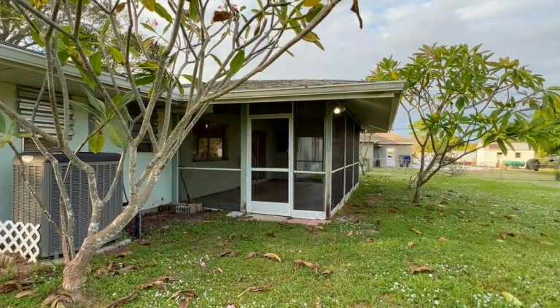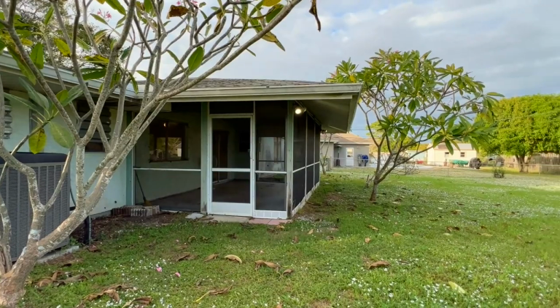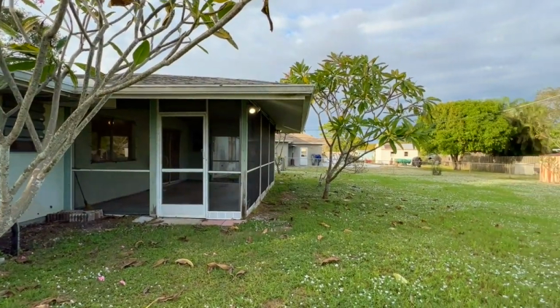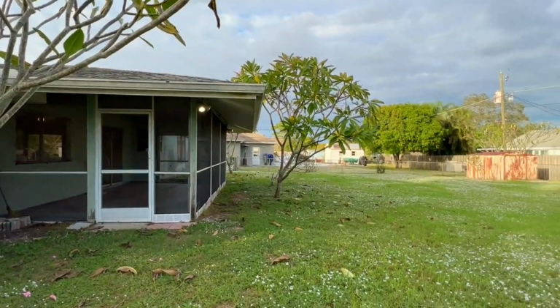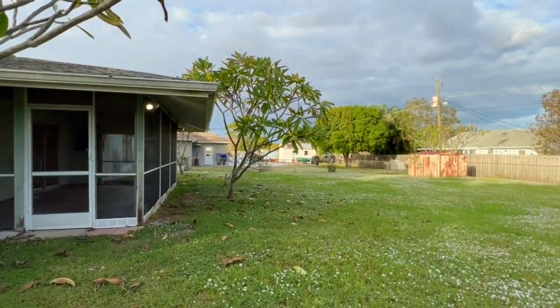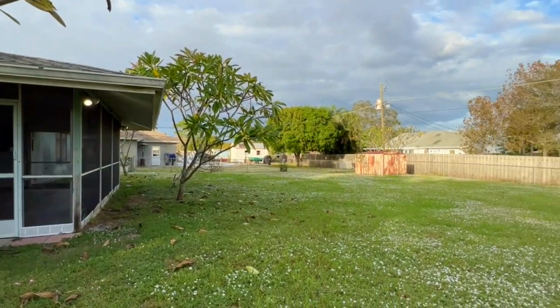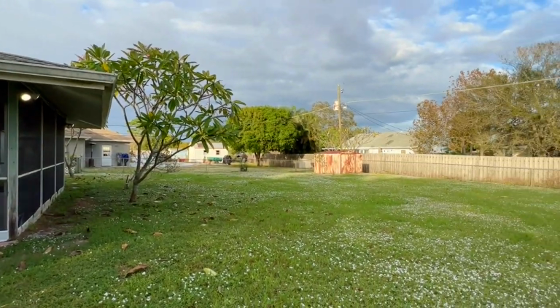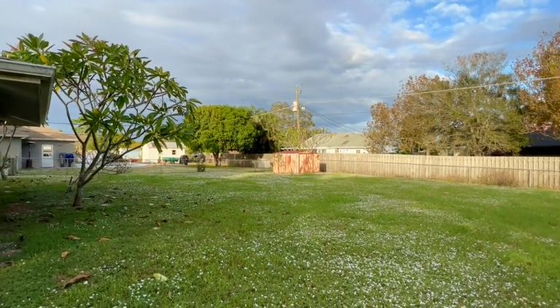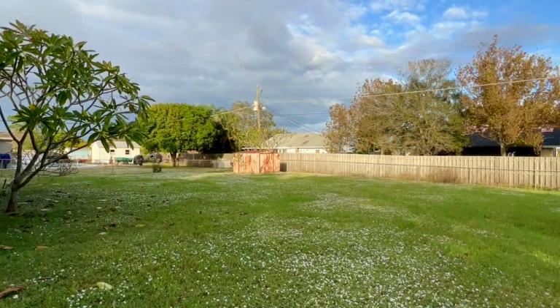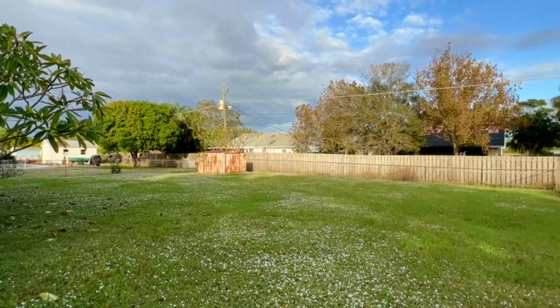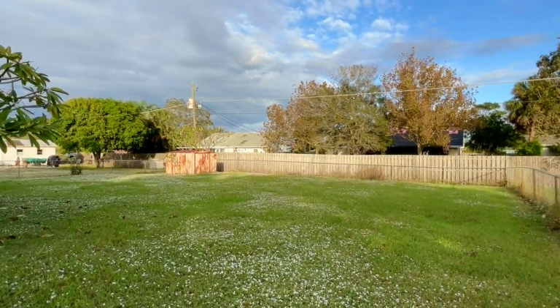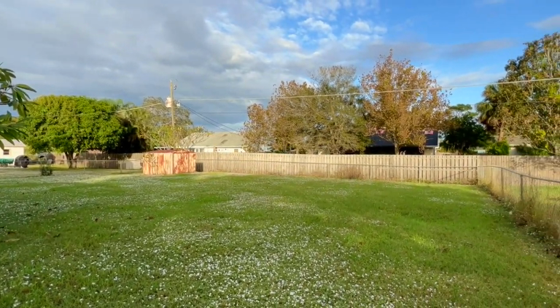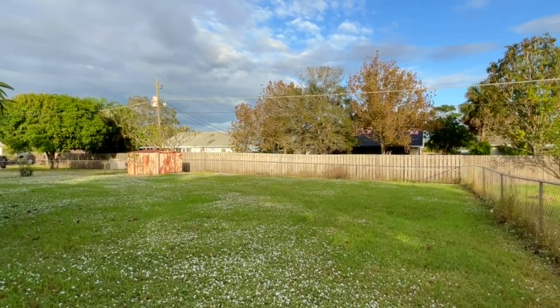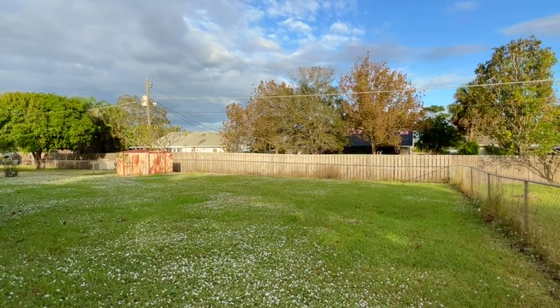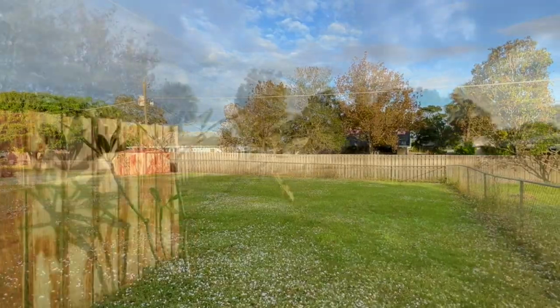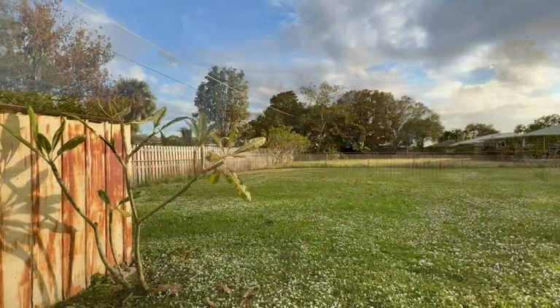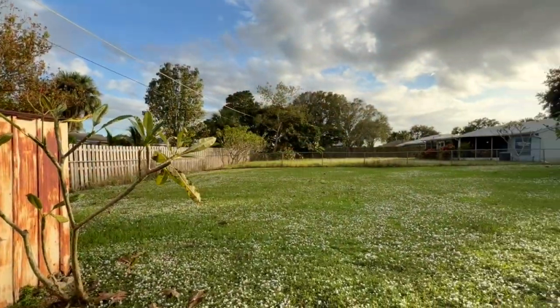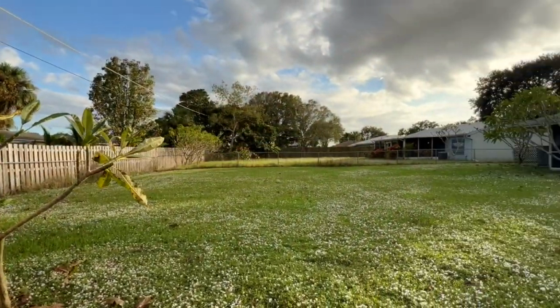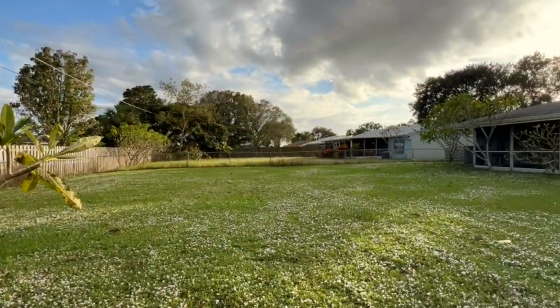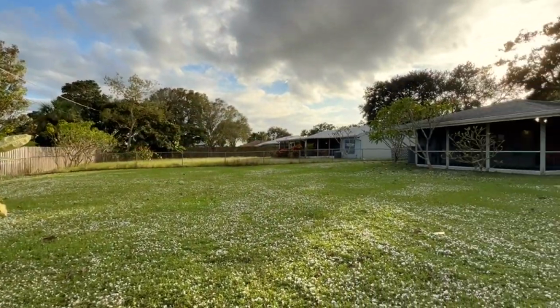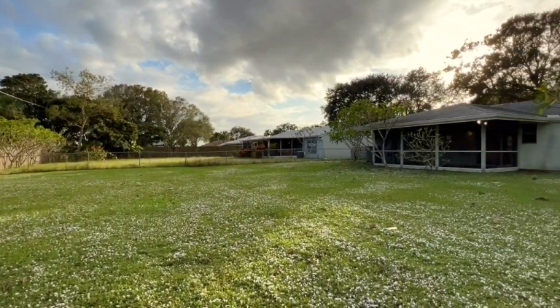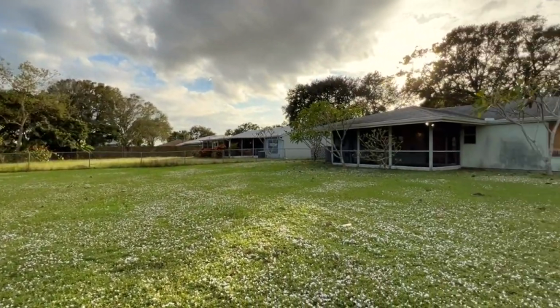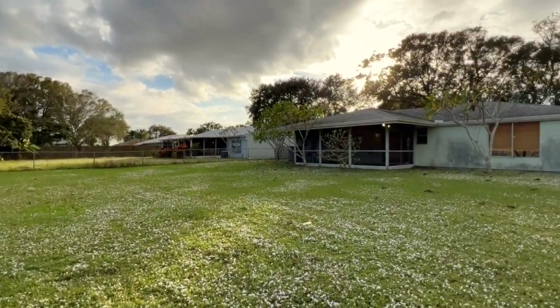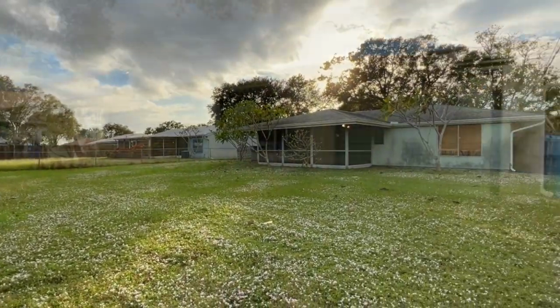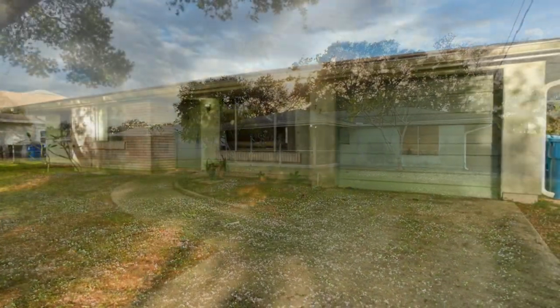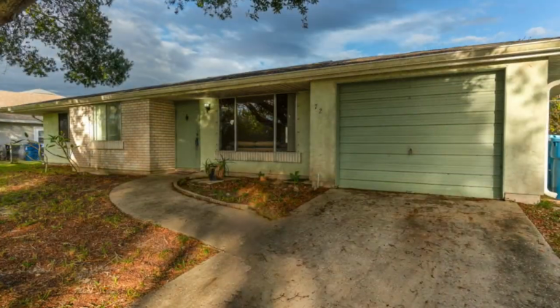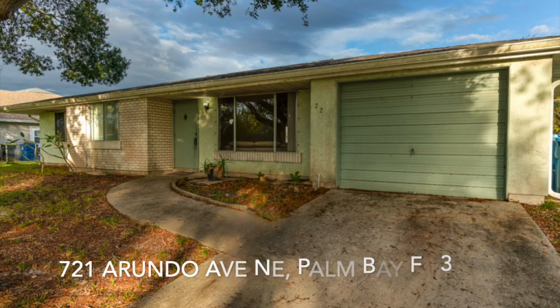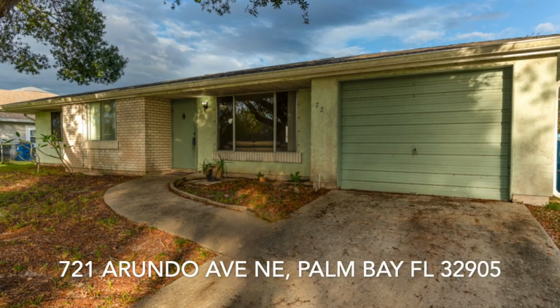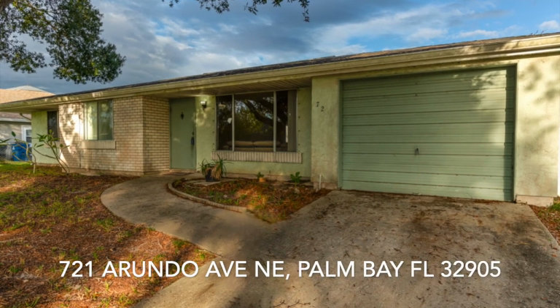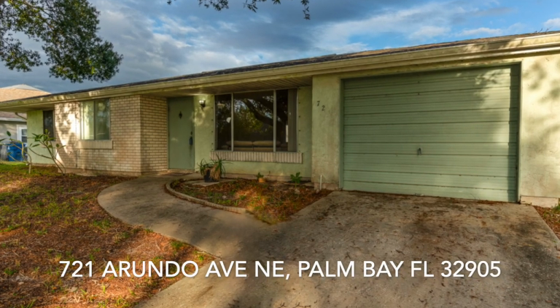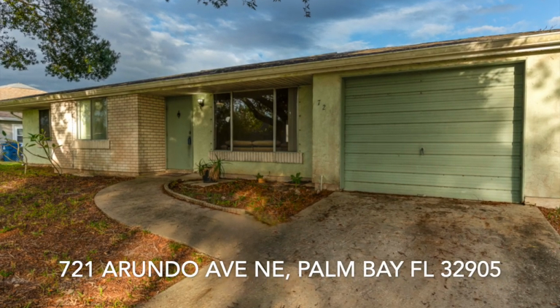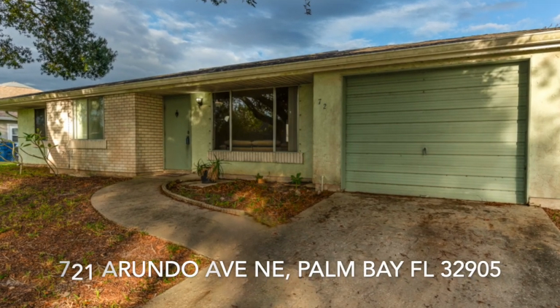Make no mistake, there's work to be done, and with an acceptable offer, the seller is willing to replace the roof. Located around the corner from Turkey Creek Sanctuary, this rare piece of Americana awaits your arrival.